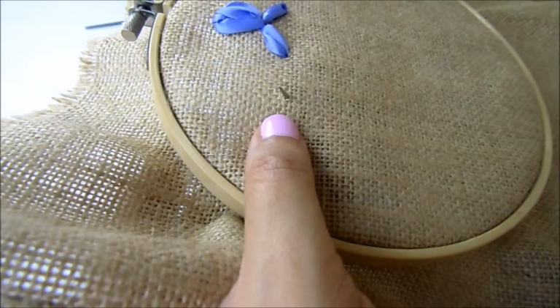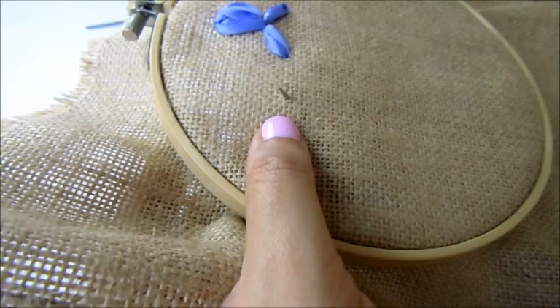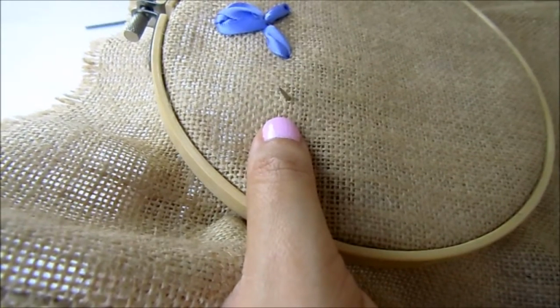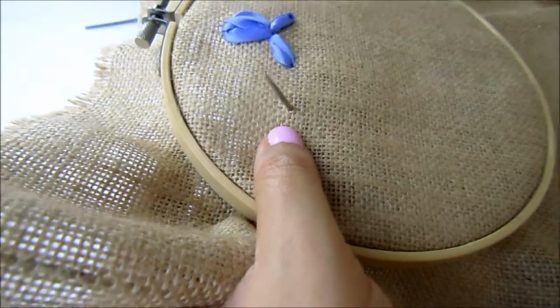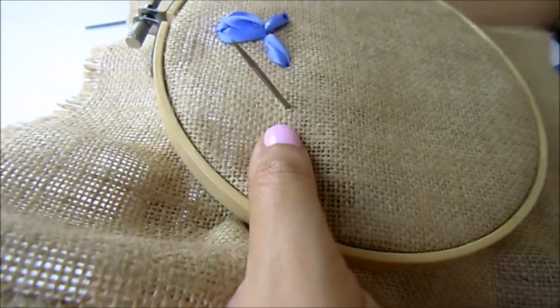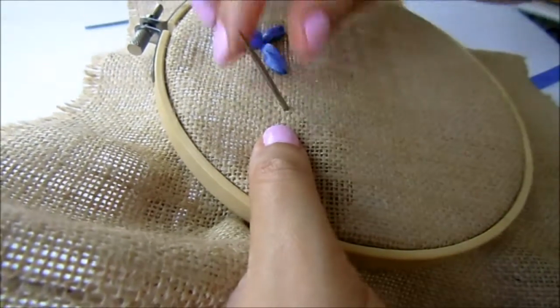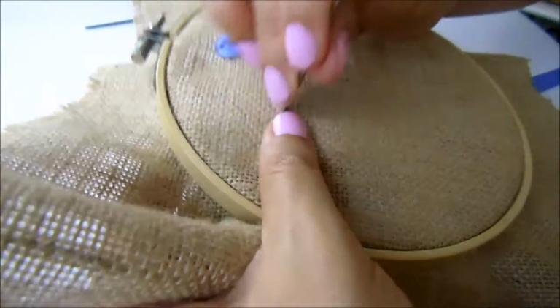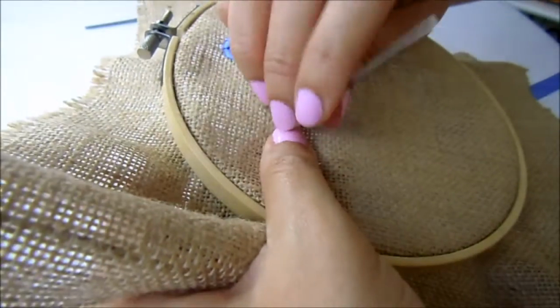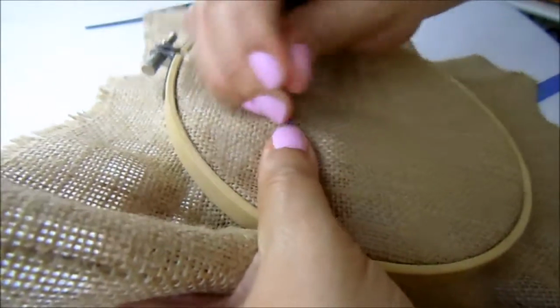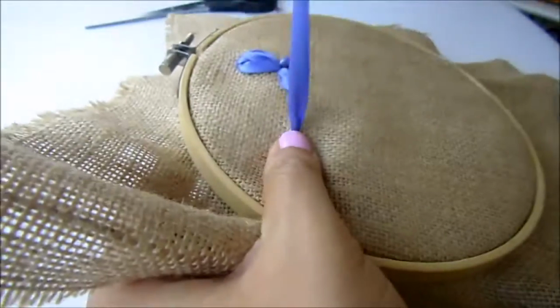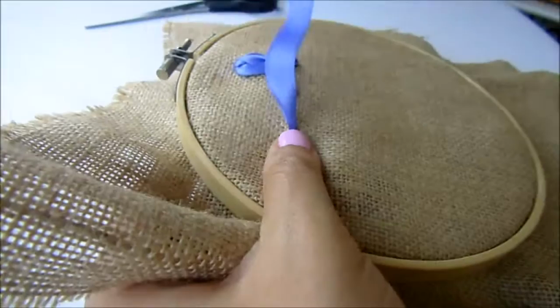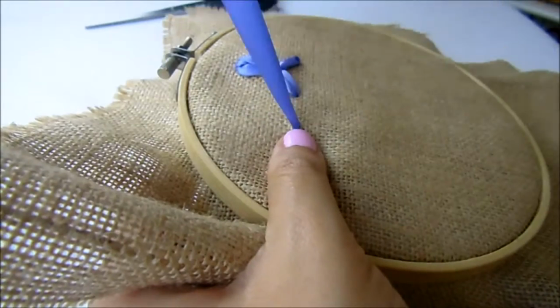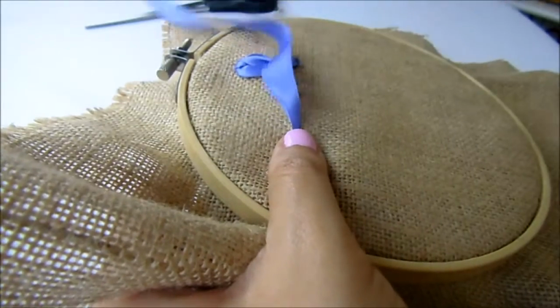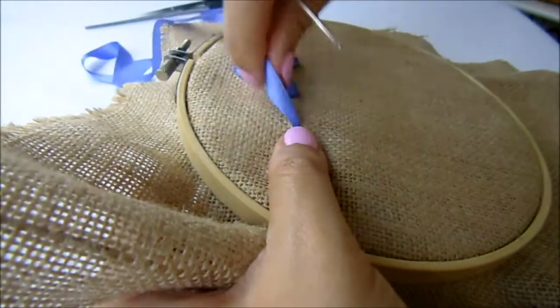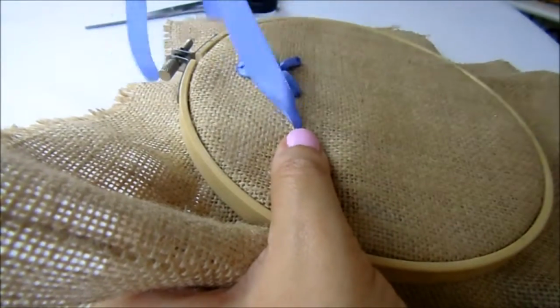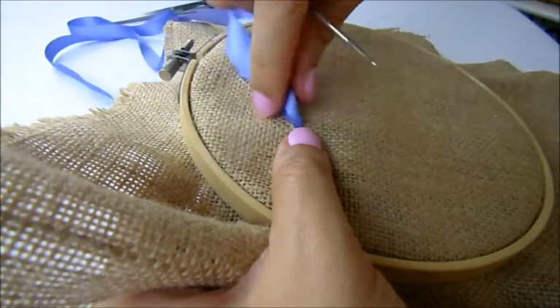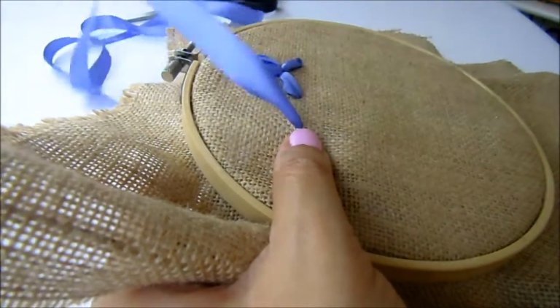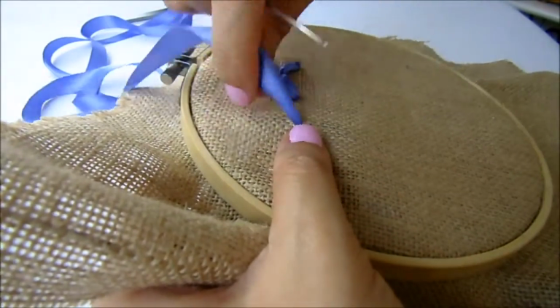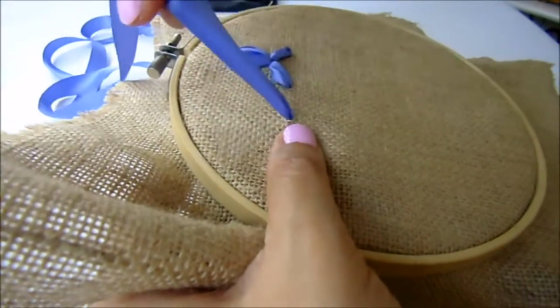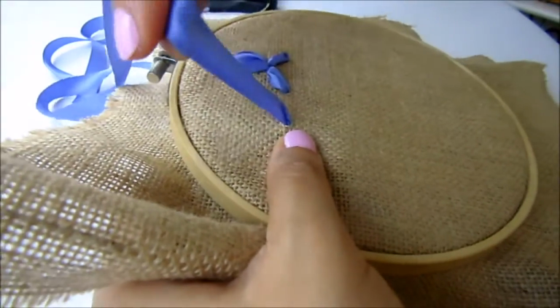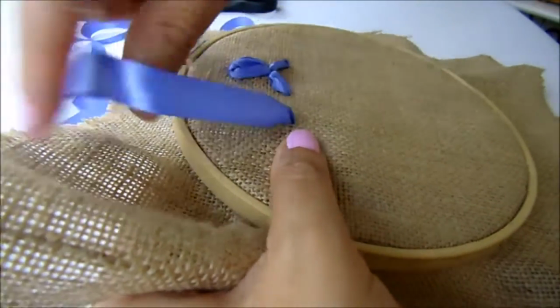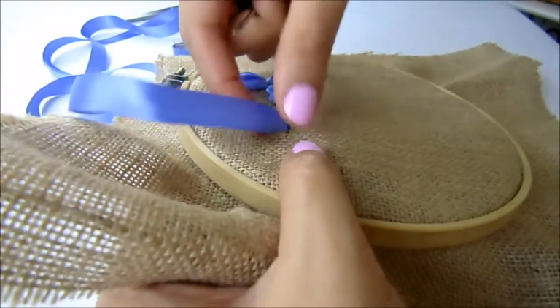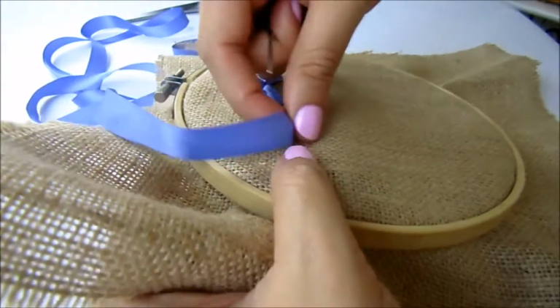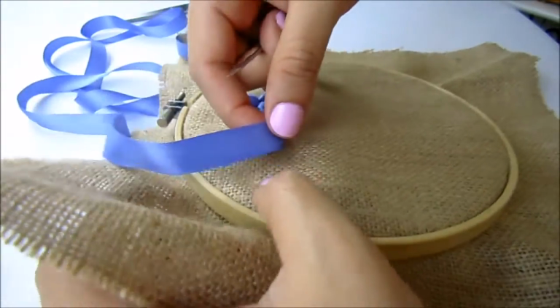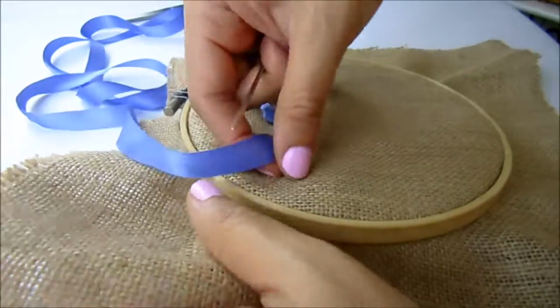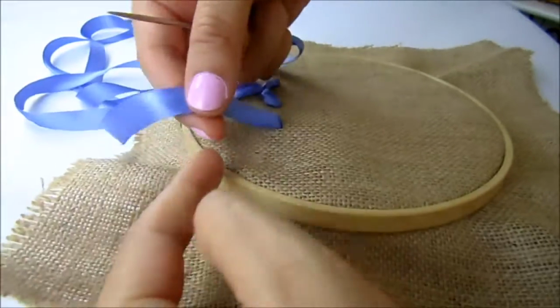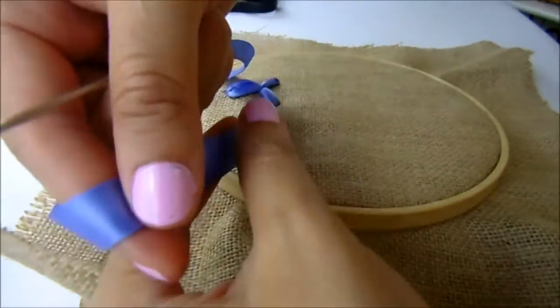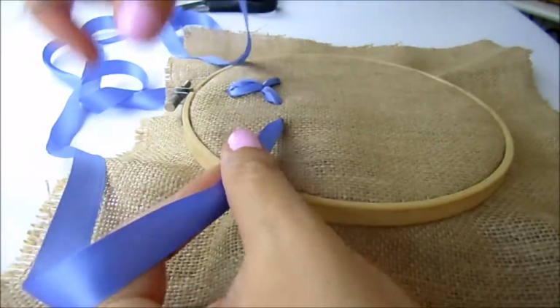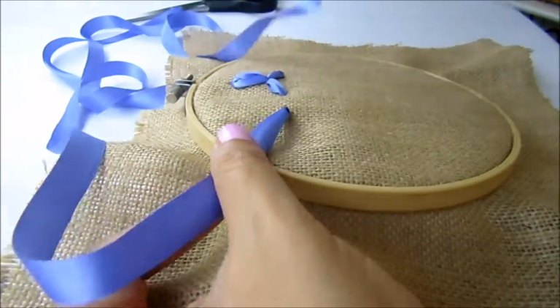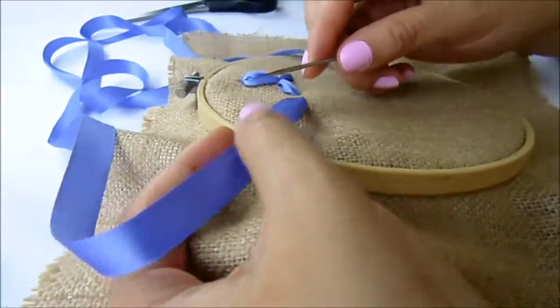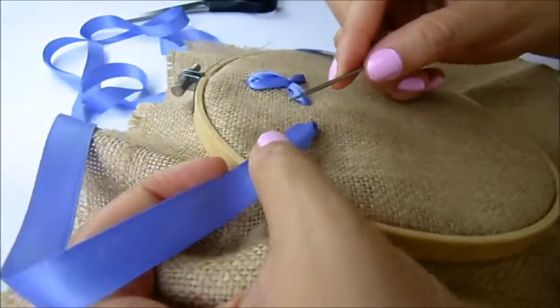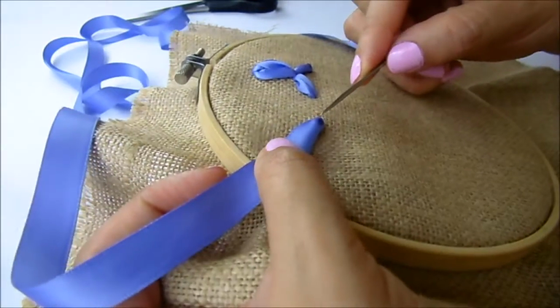For our second flower and the second way to make the iris, we are going to repeat the same stitch that we did in the first one.